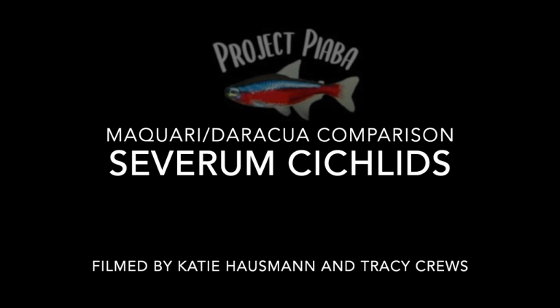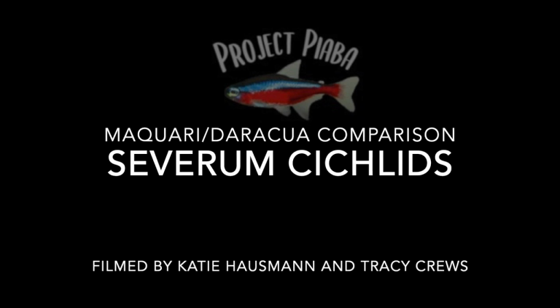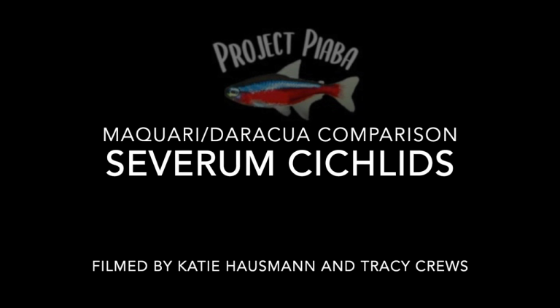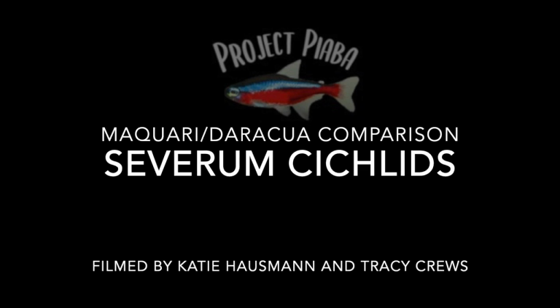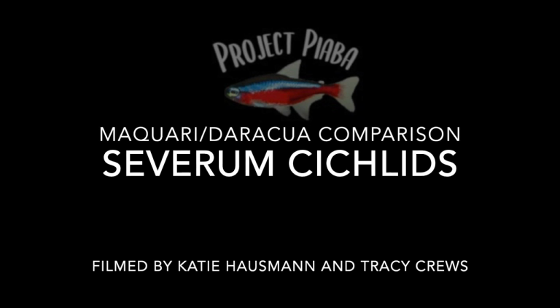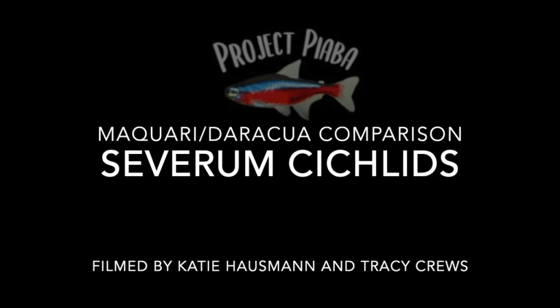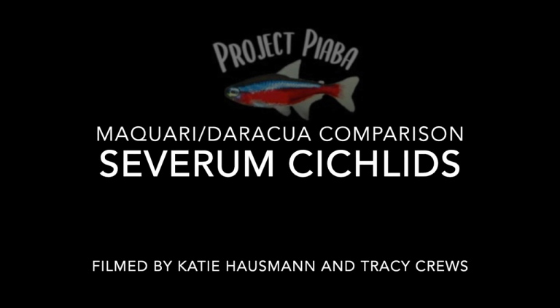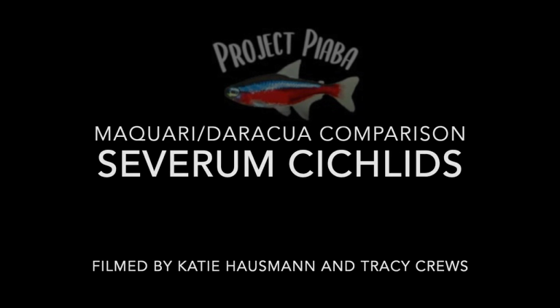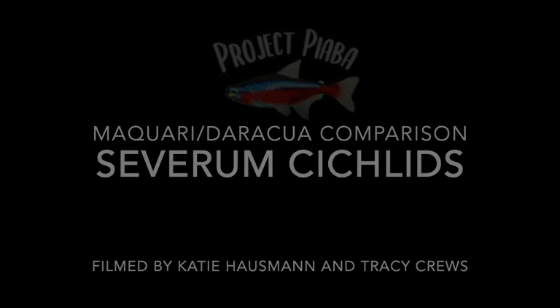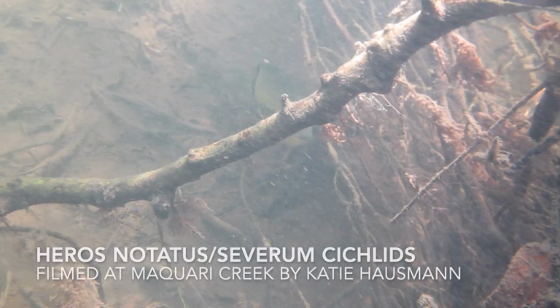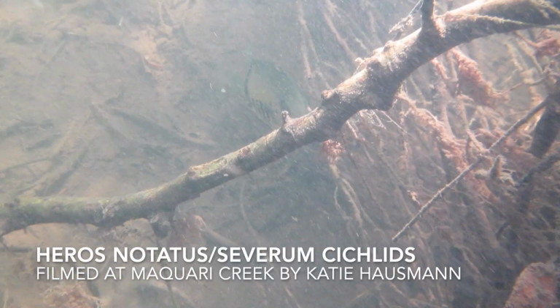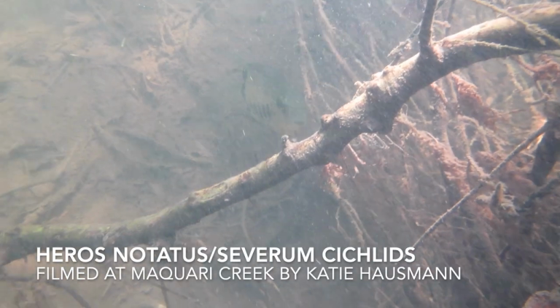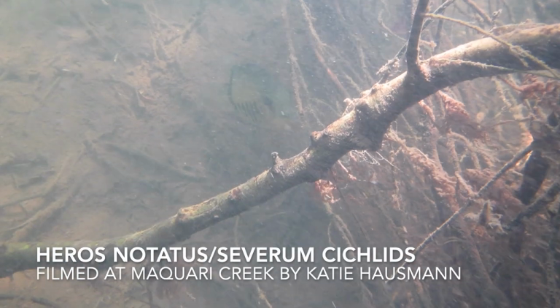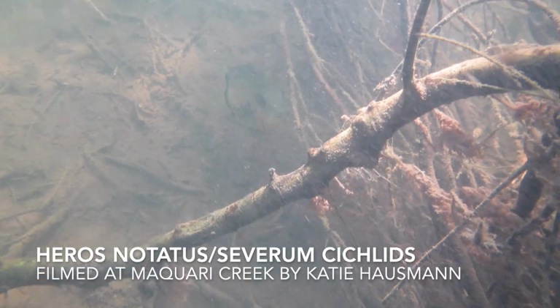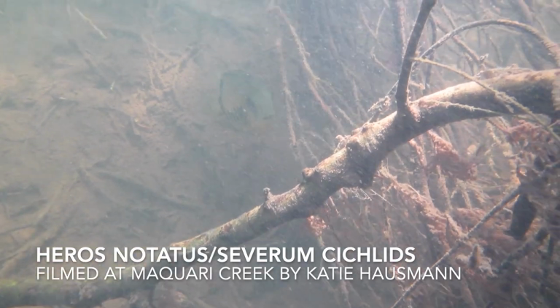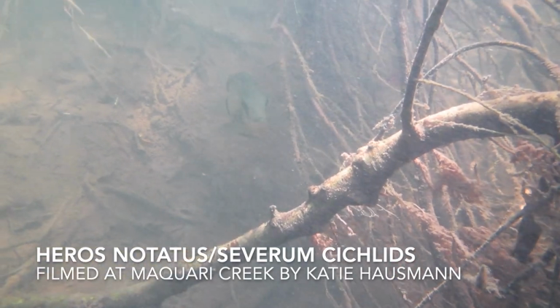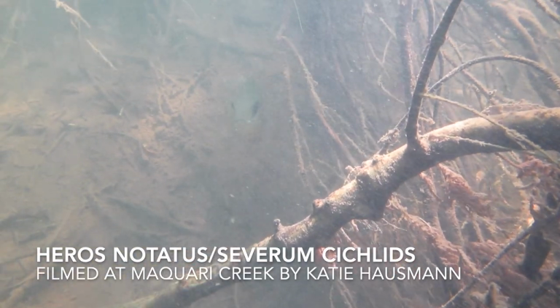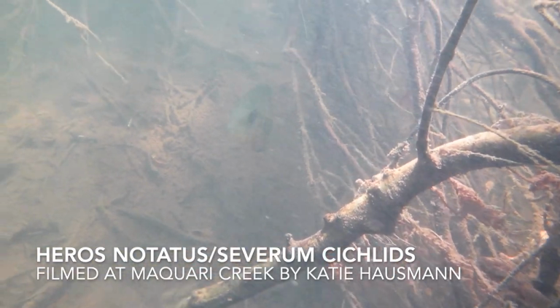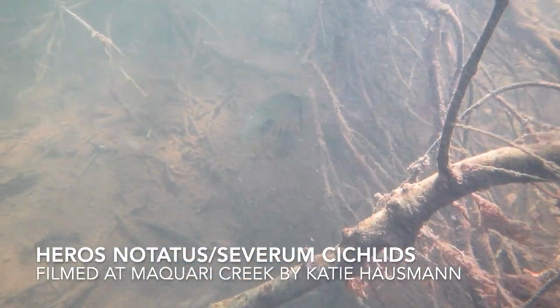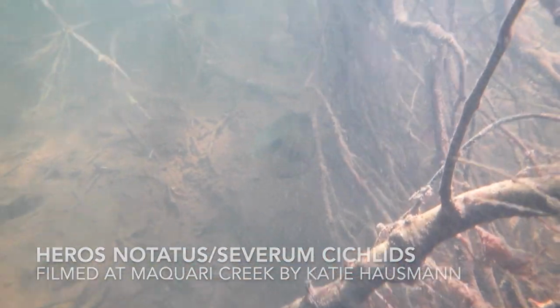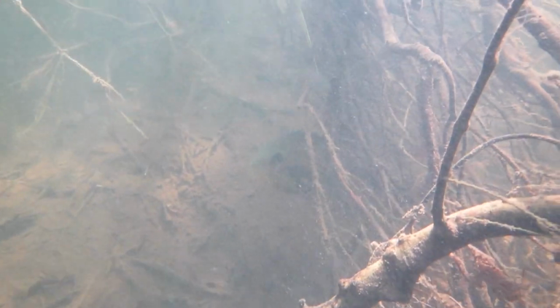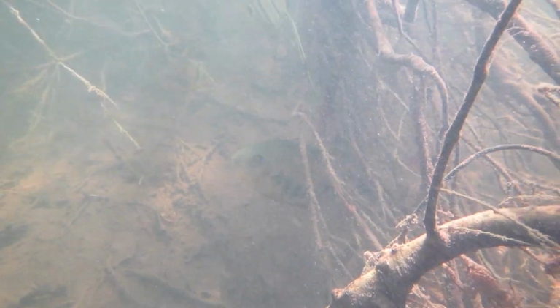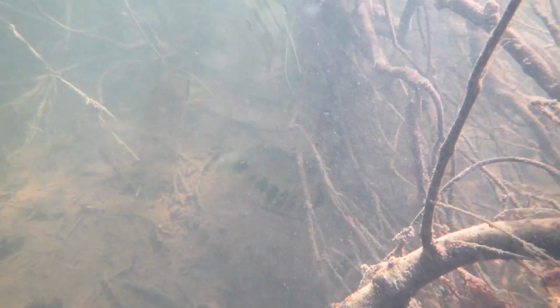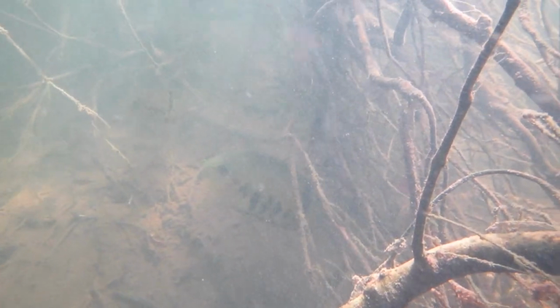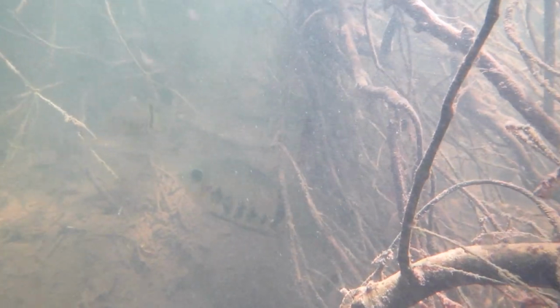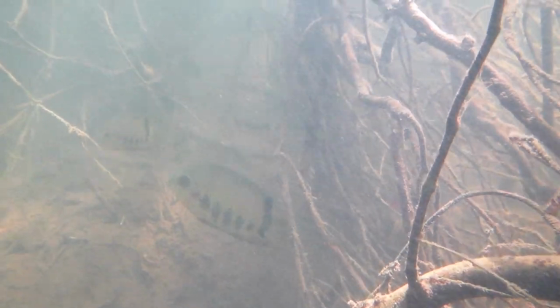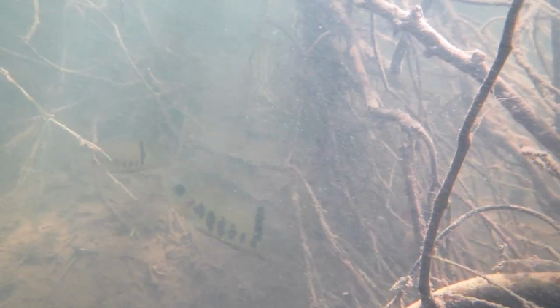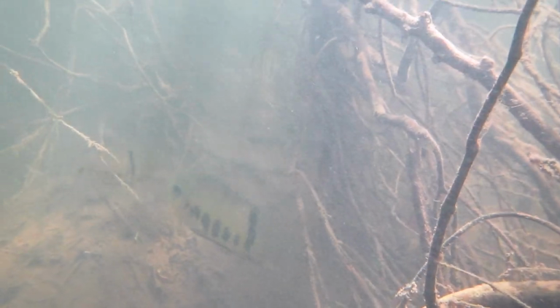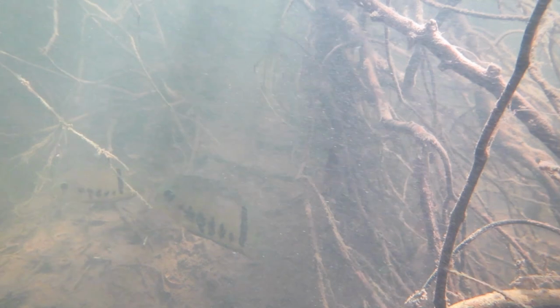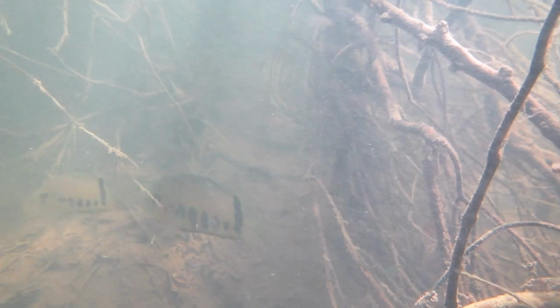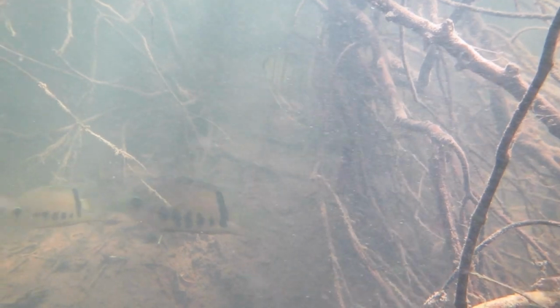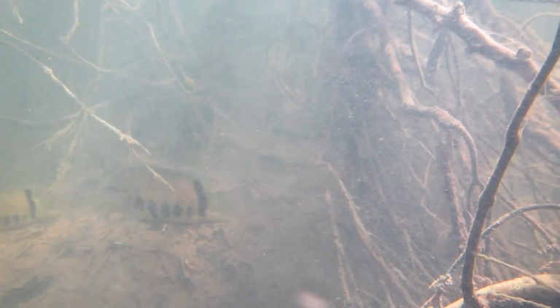Let's compare two of the places where Severum cichlids are seen. Severum cichlids, Heros notatus, are found throughout the Rio Negro region, and here we see them in Mockery Creek, a clearwater tributary of the Rio Bronco.